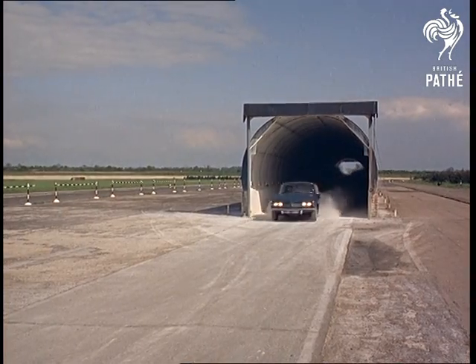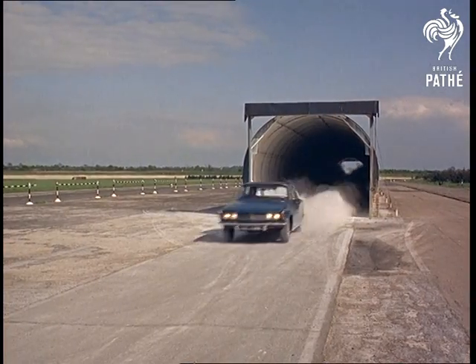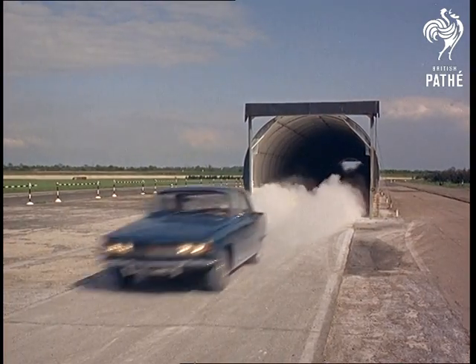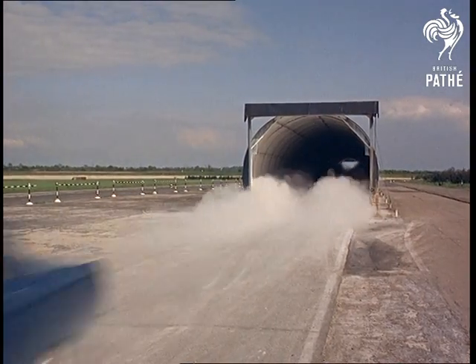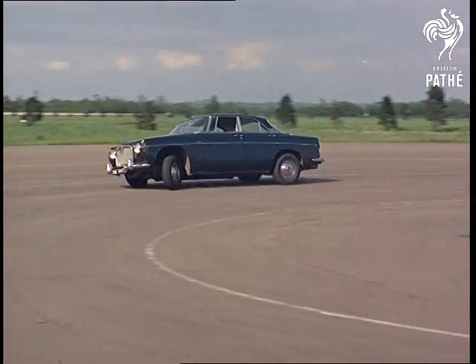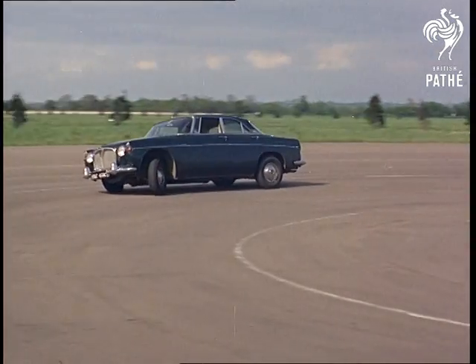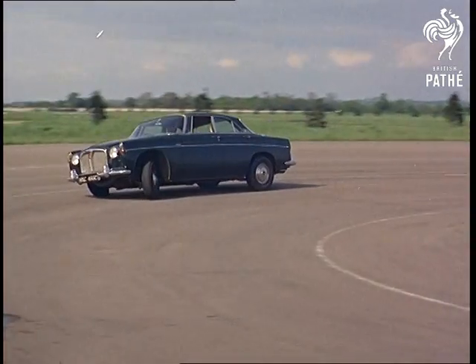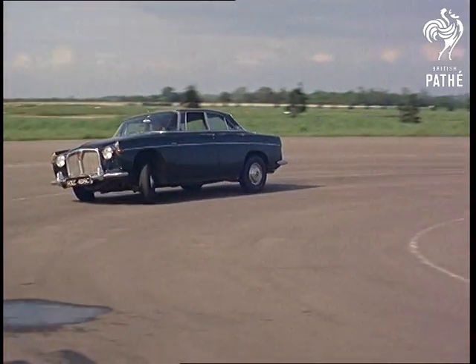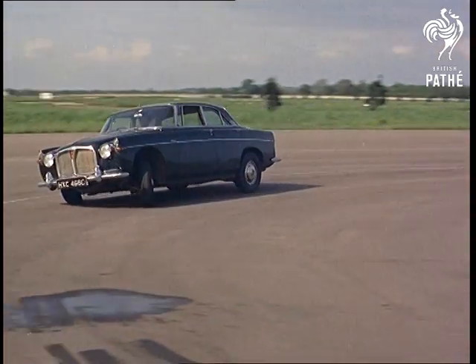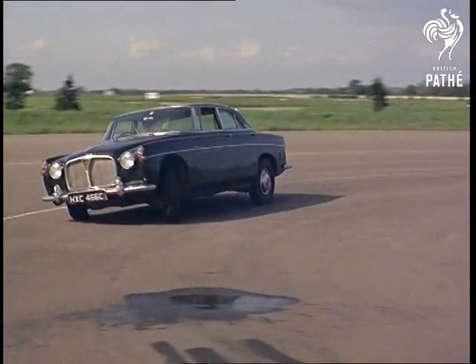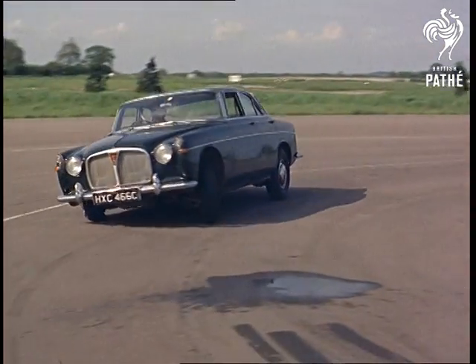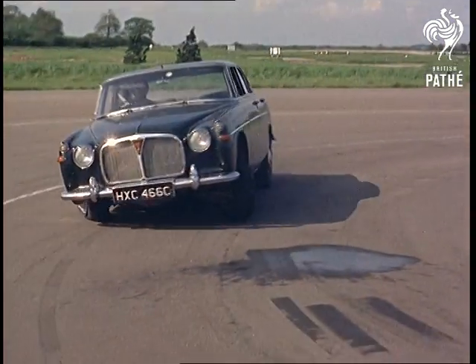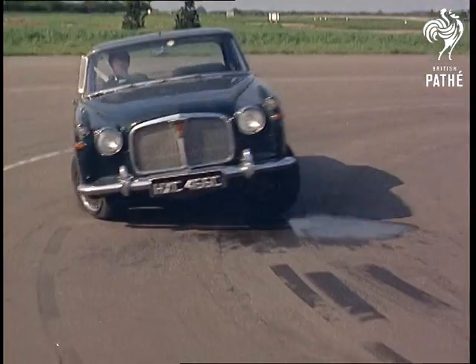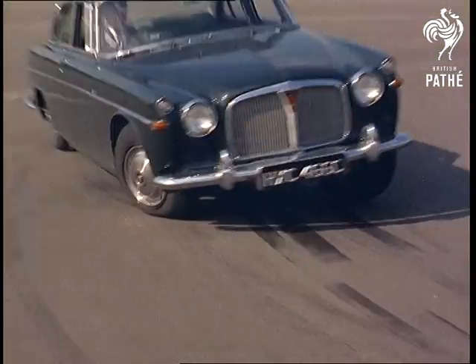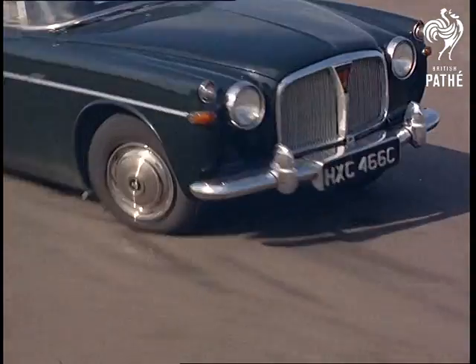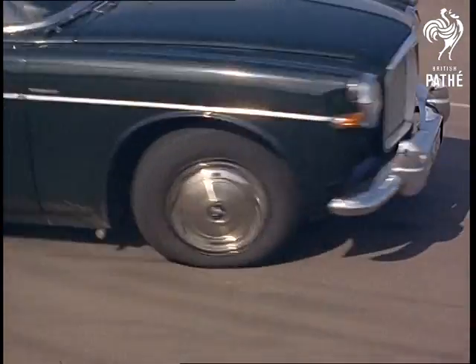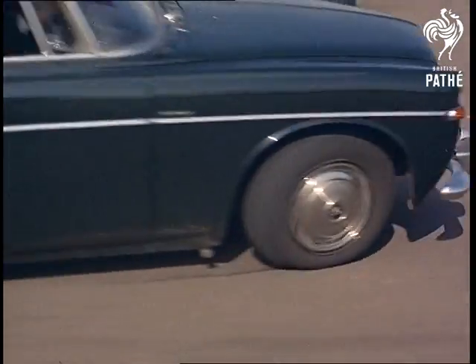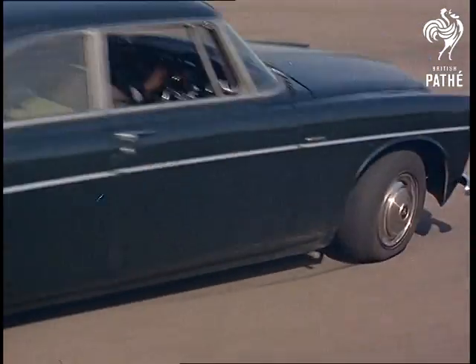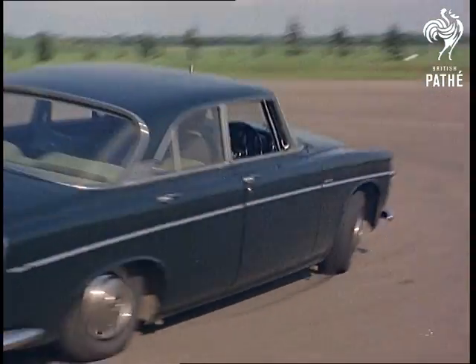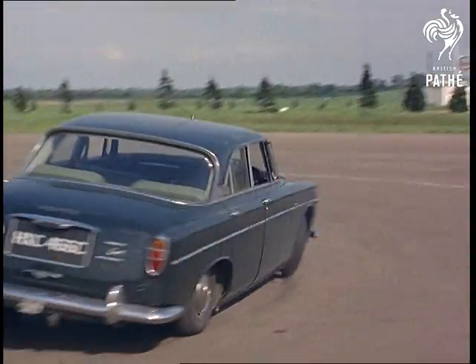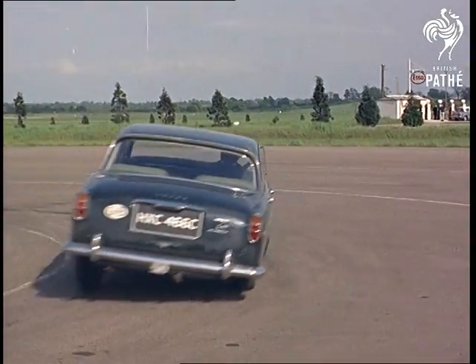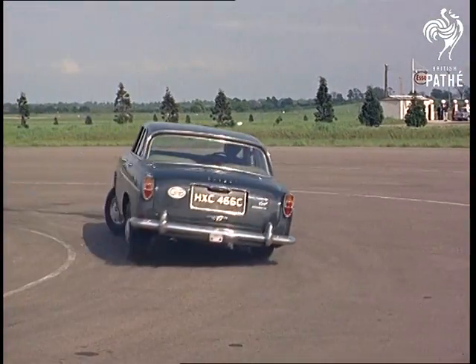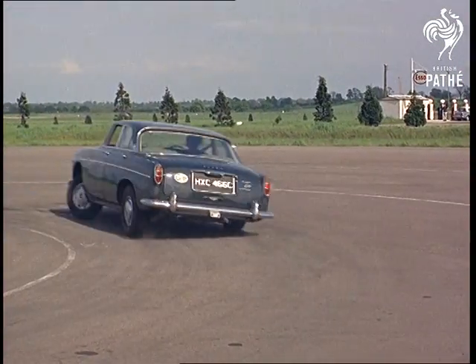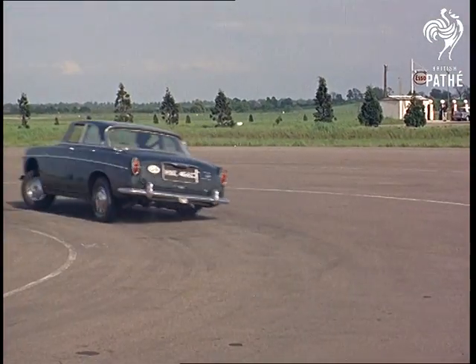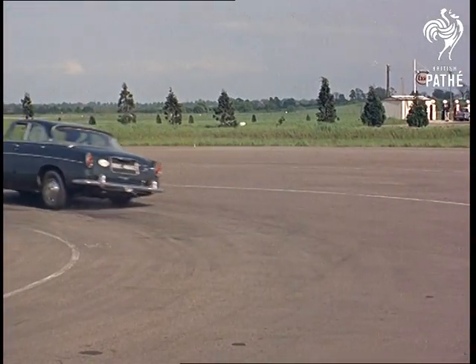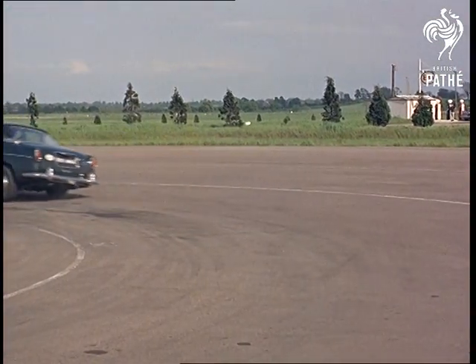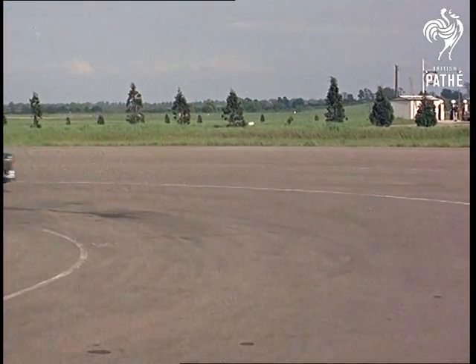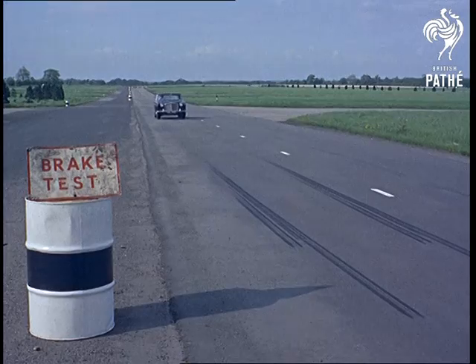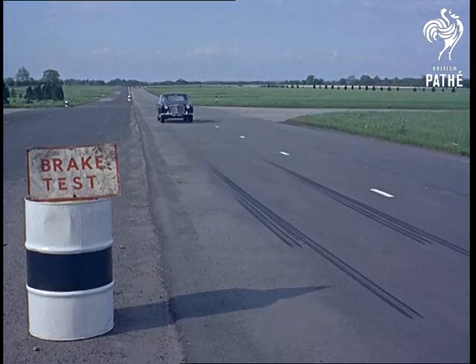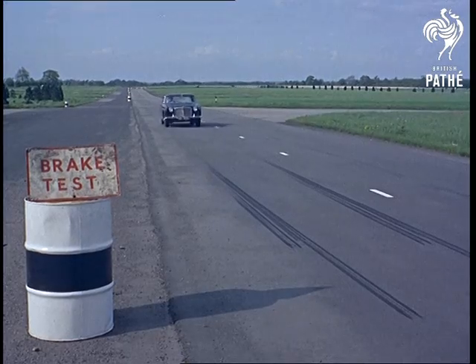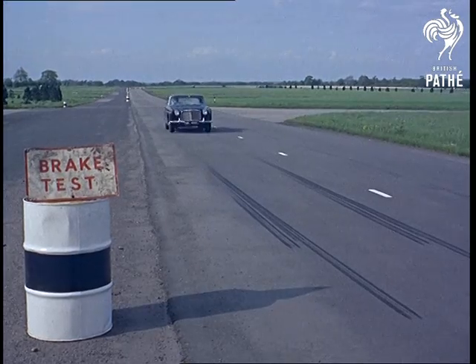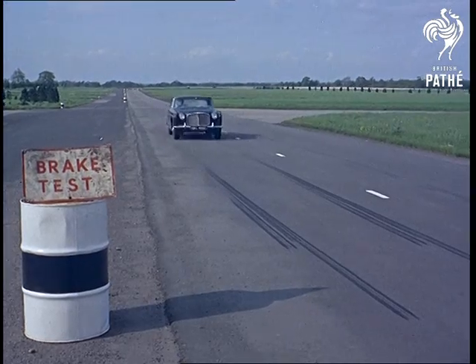There's no mystique or mystery in the modern motor car. When you pull so many apart, you know it all, from spark plugs and sprockets to gearbox and gasket.